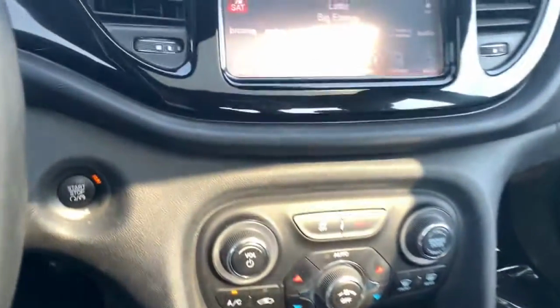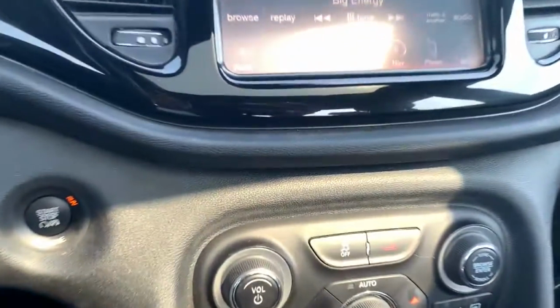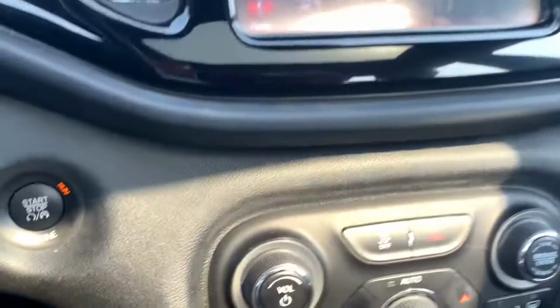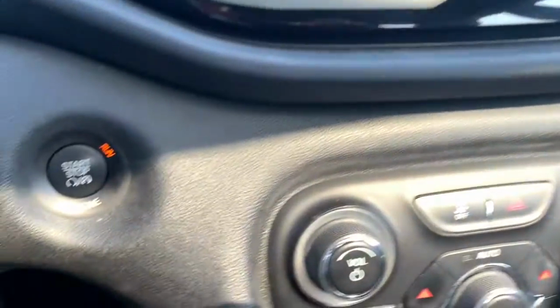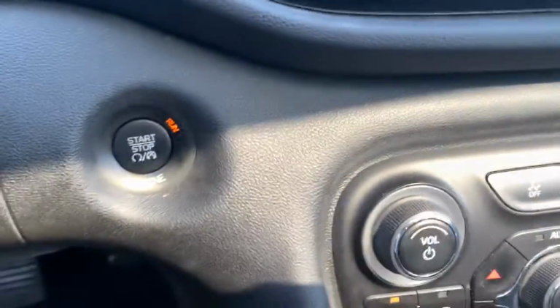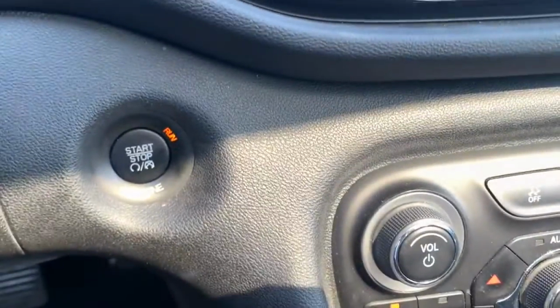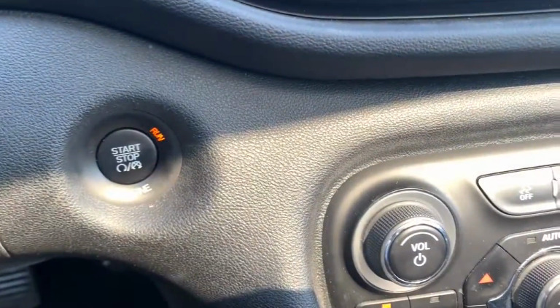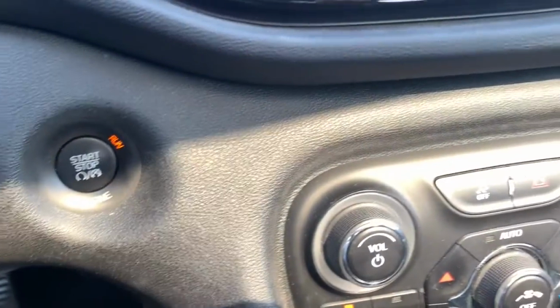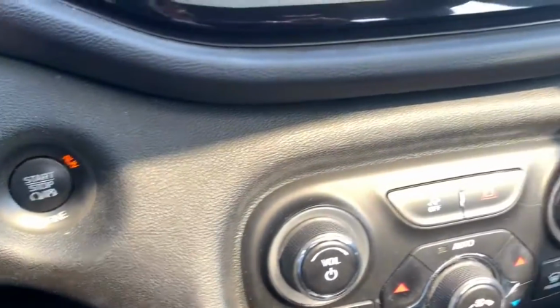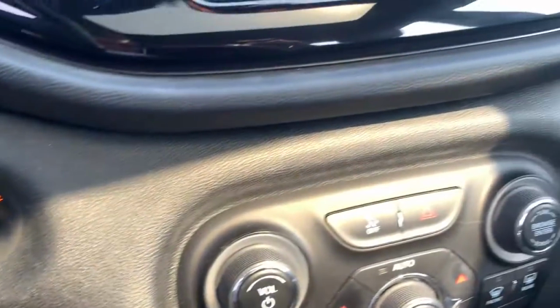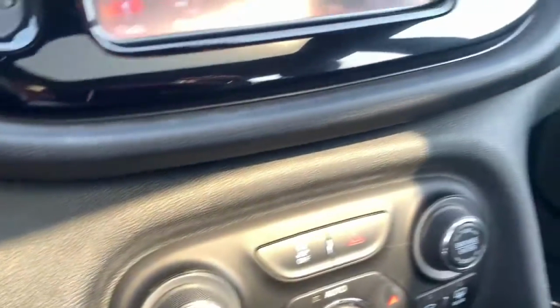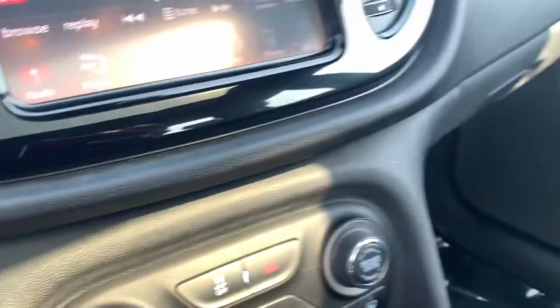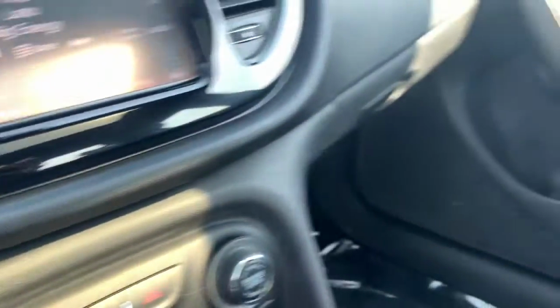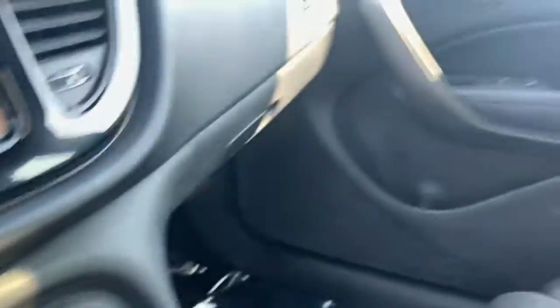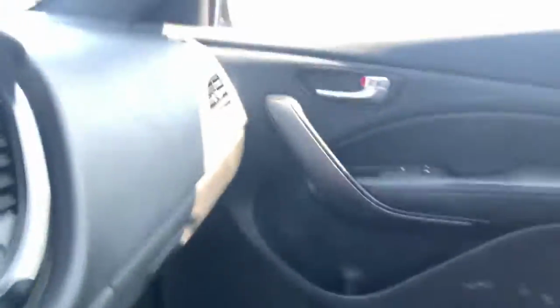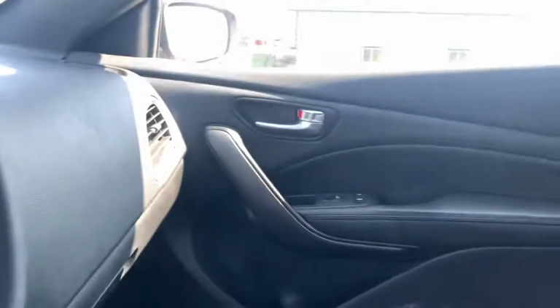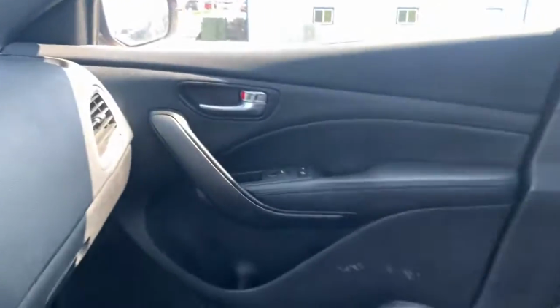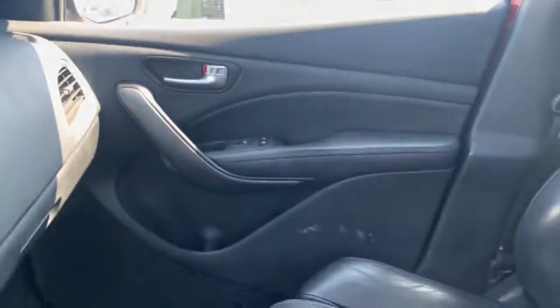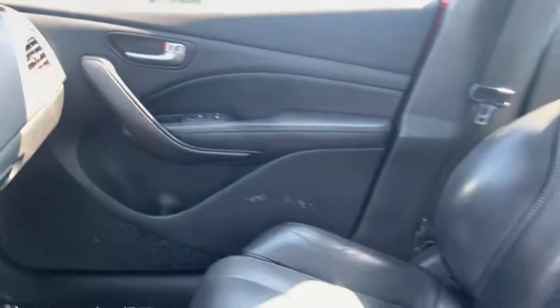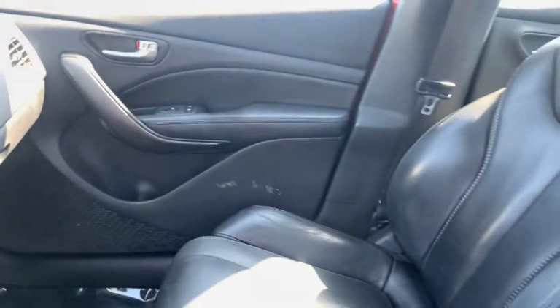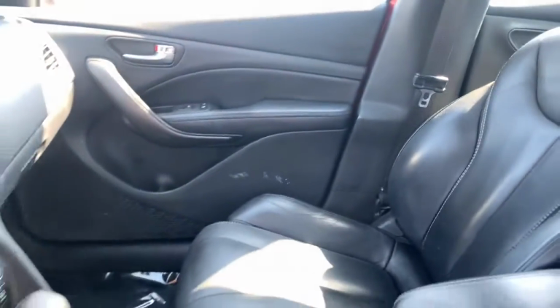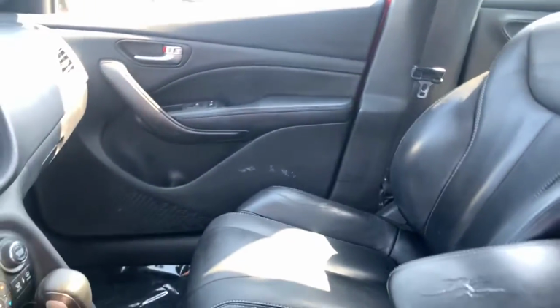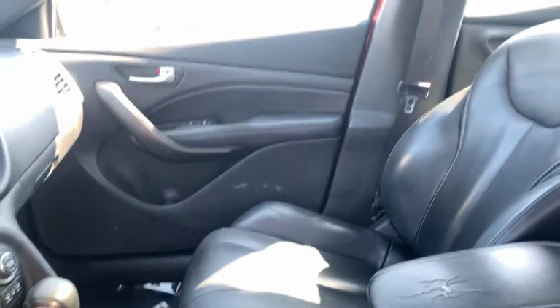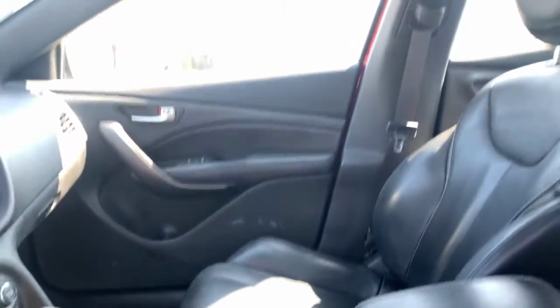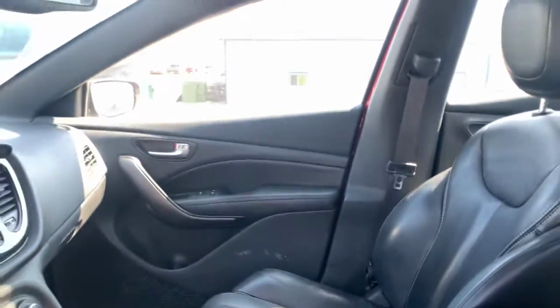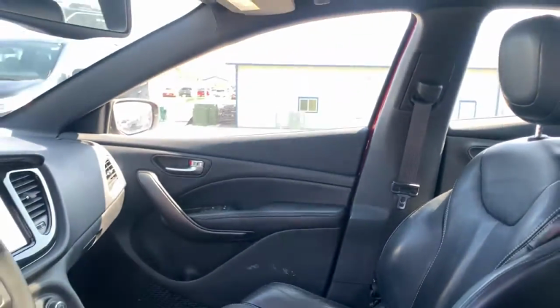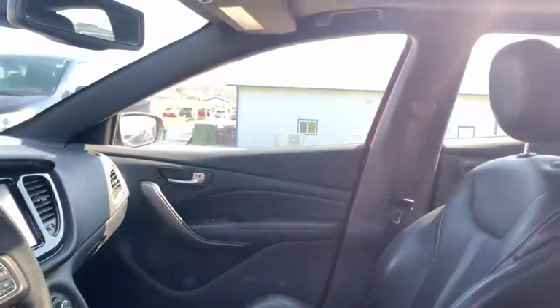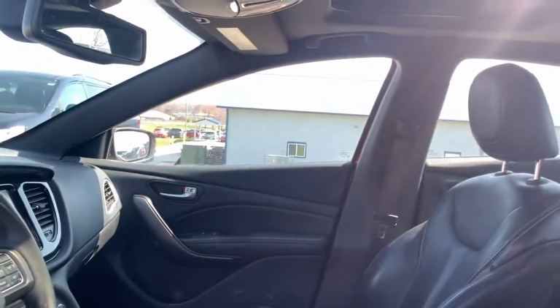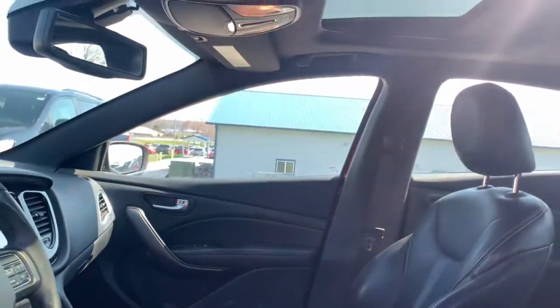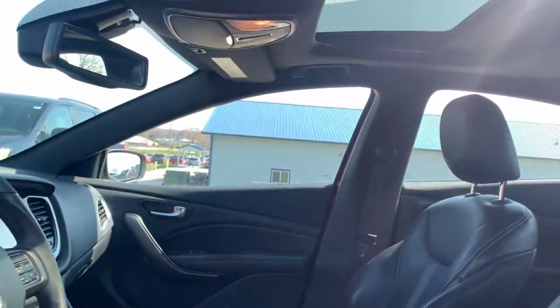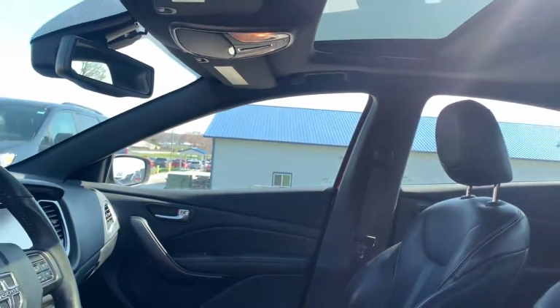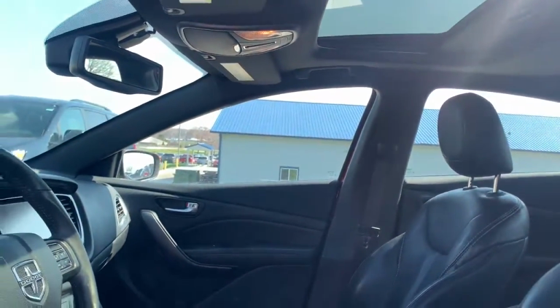Start each day feeling good in this comfortable Dart. Come in for a fun and easy test drive. Our team will make it the best part of your day.